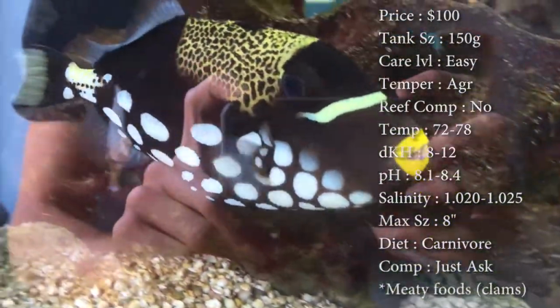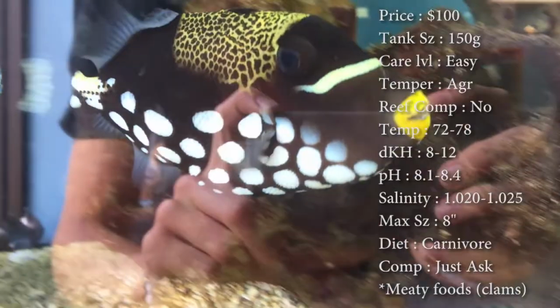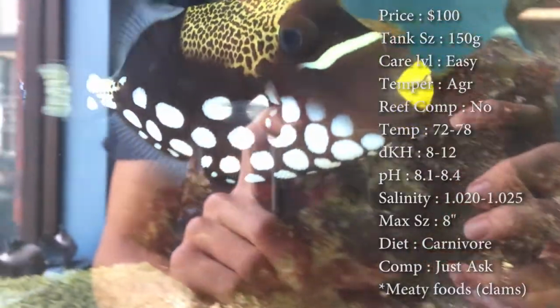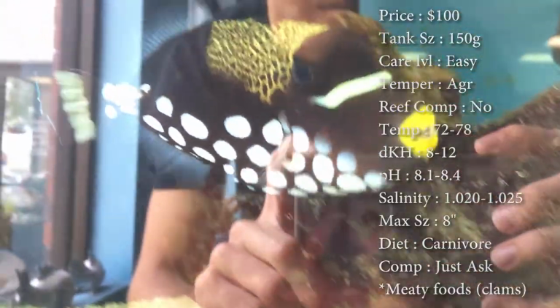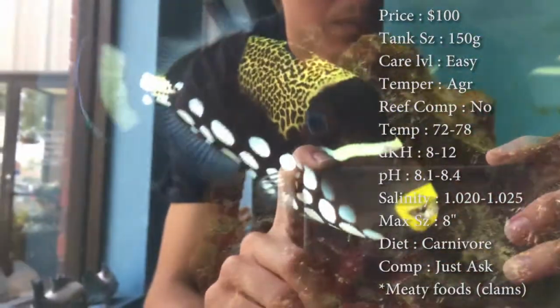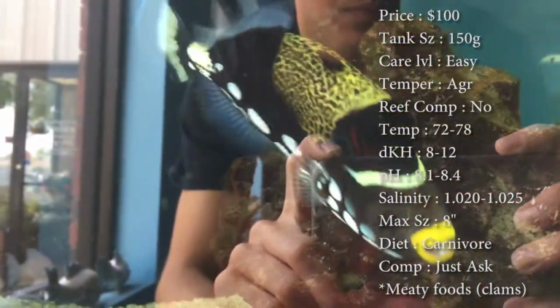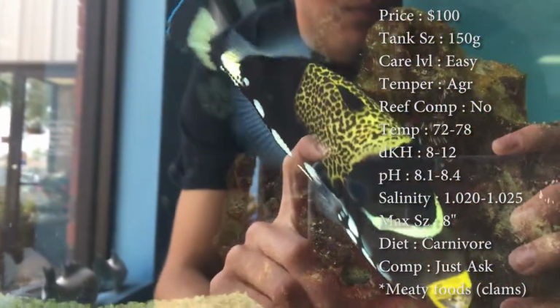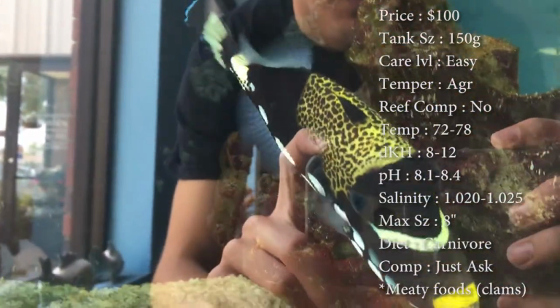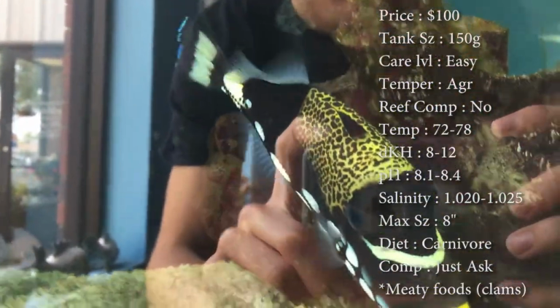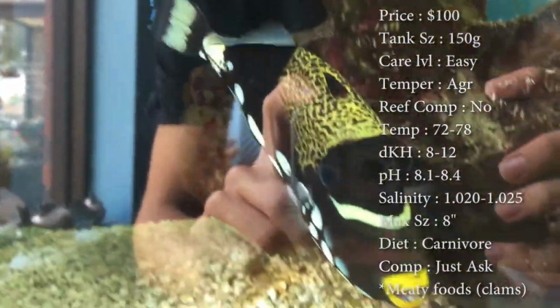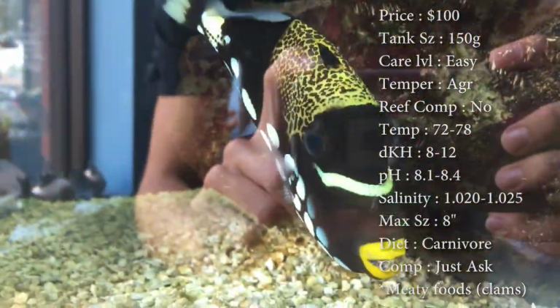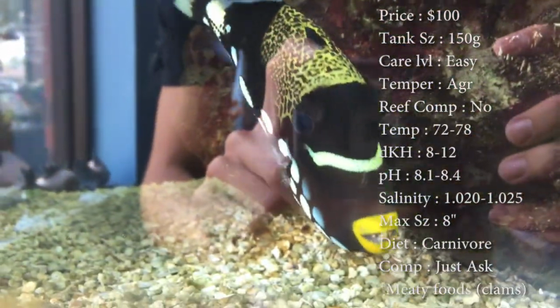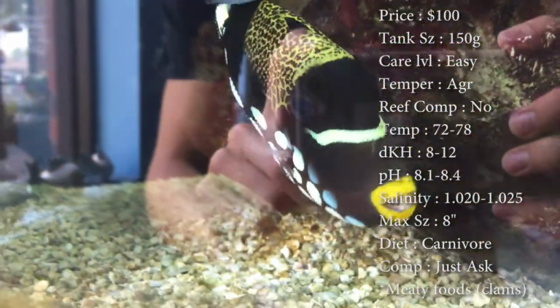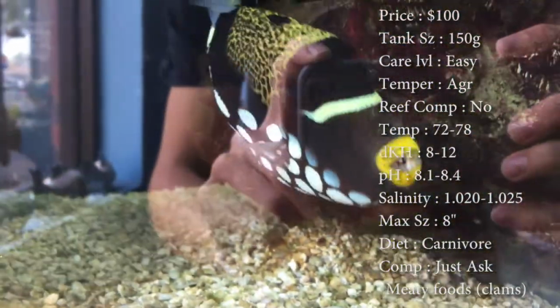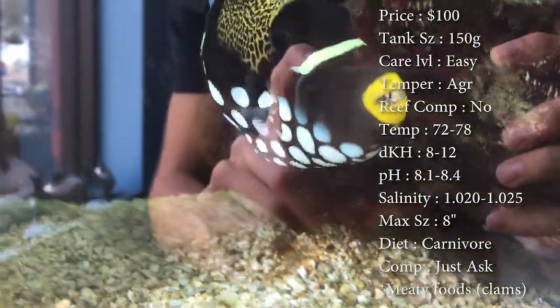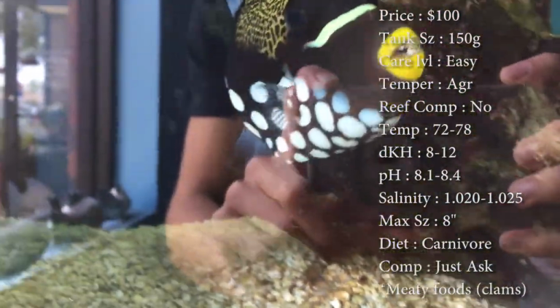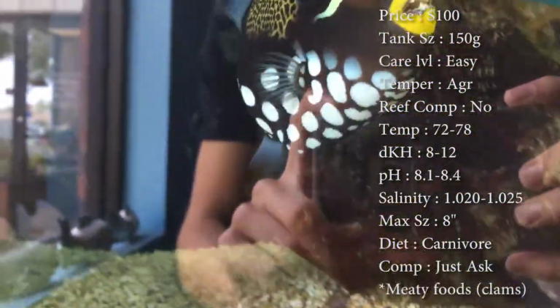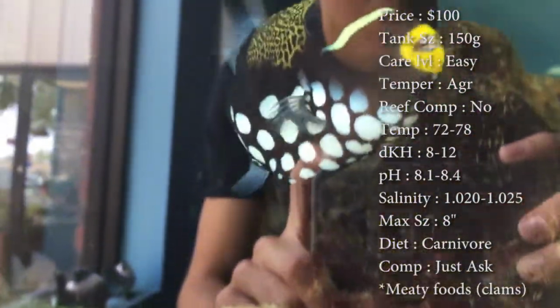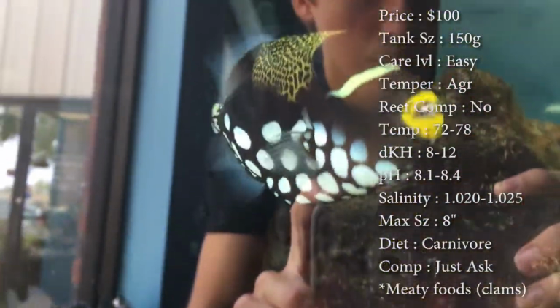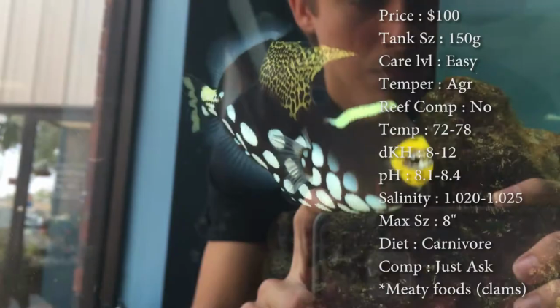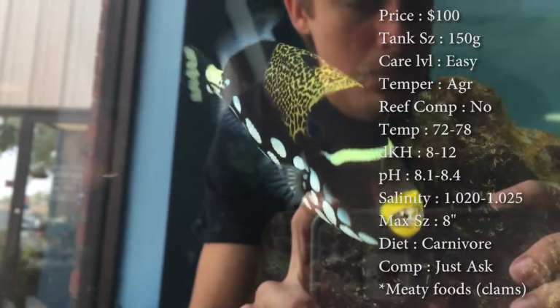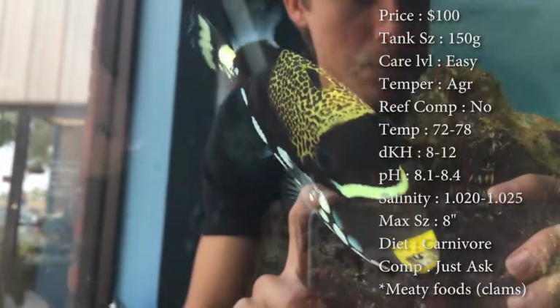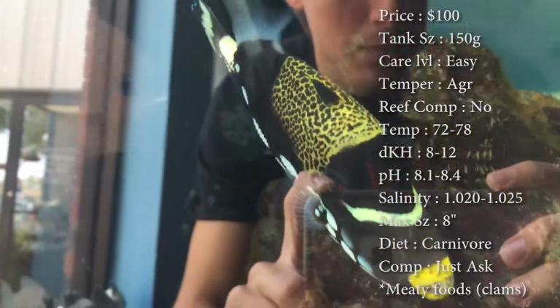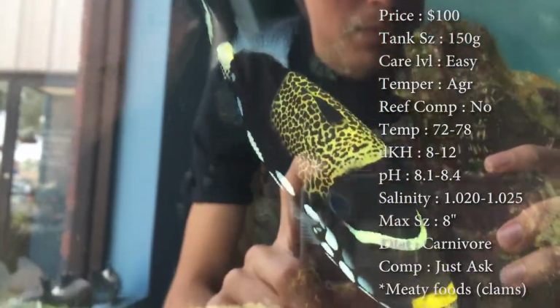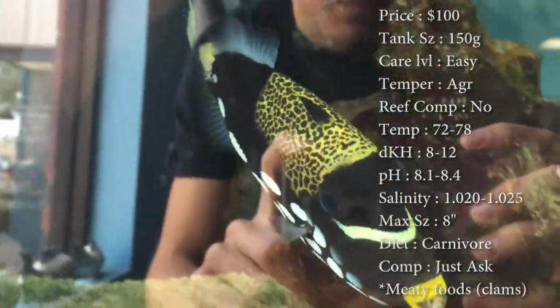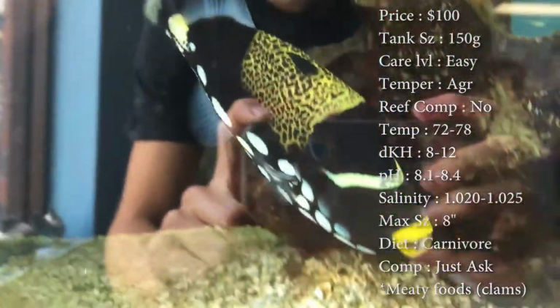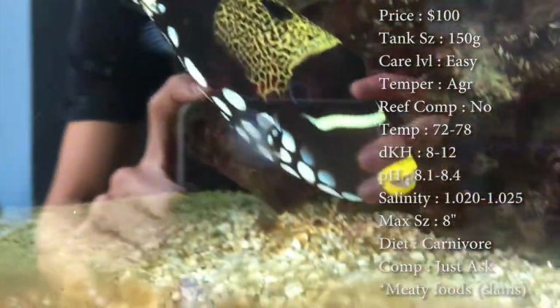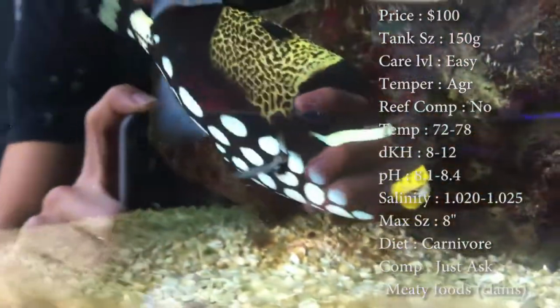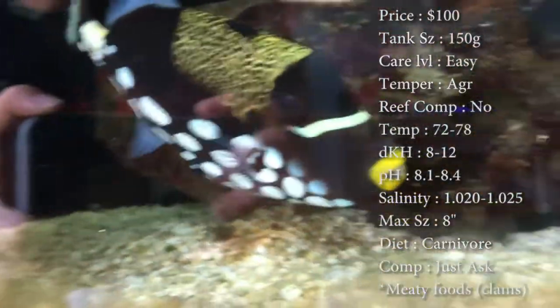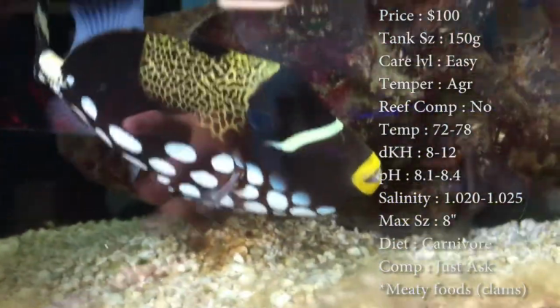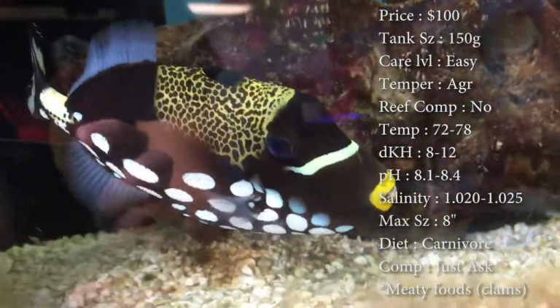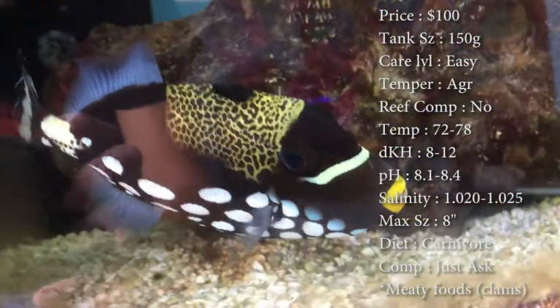Reef compatible — definitely not. And most of the time with triggers, it's not even about them eating the corals. It's more about them eating your cleanup crew. So that's a big problem.